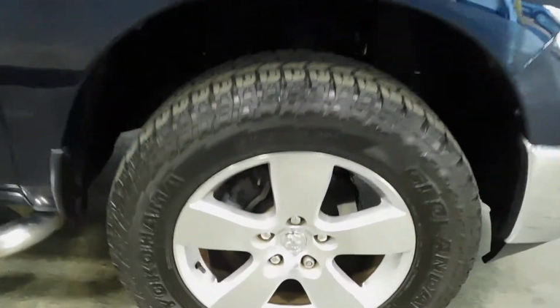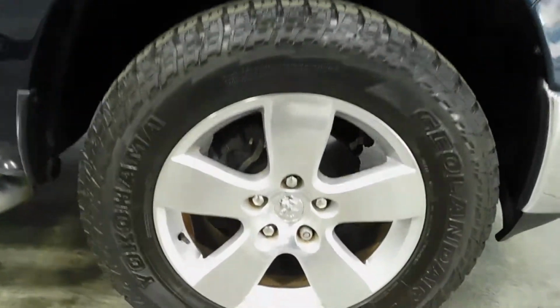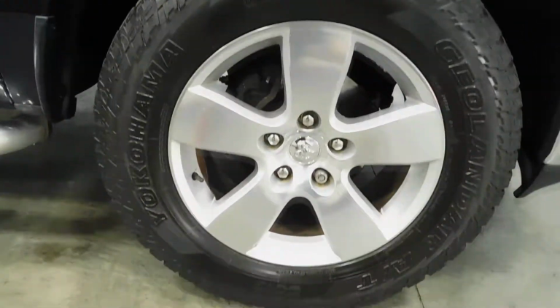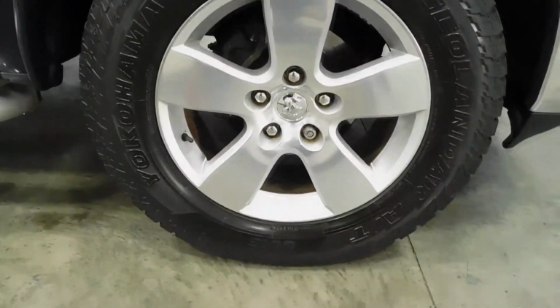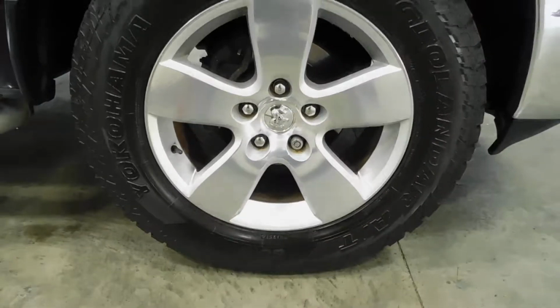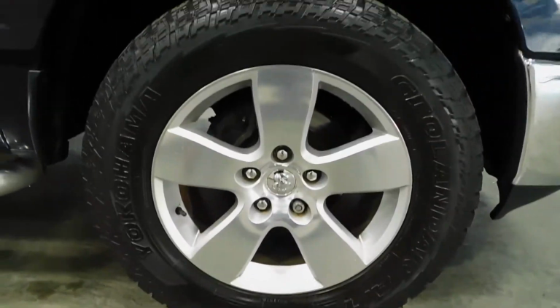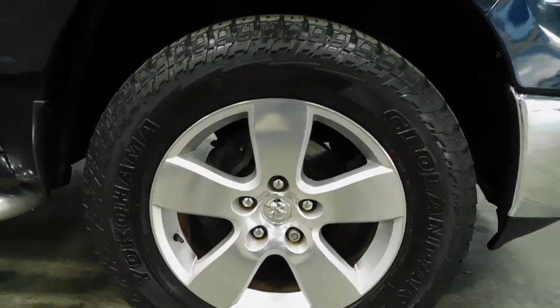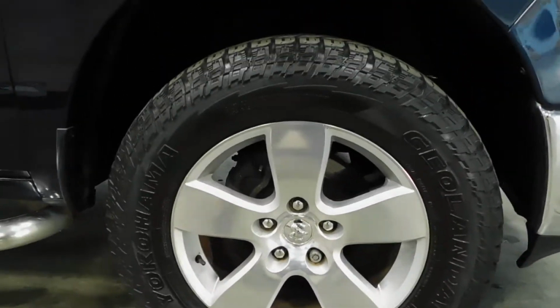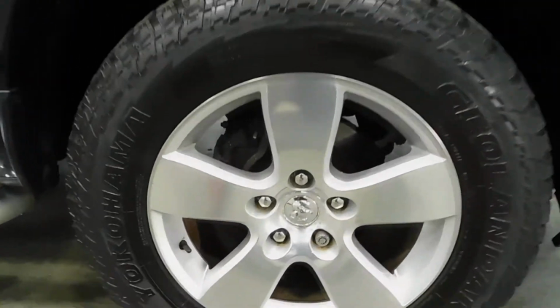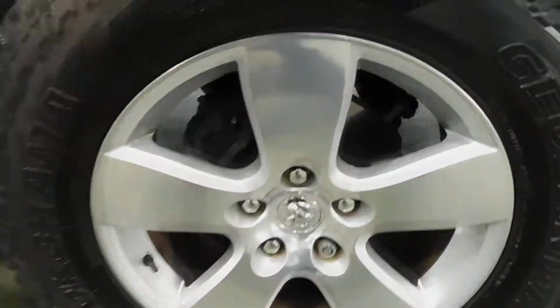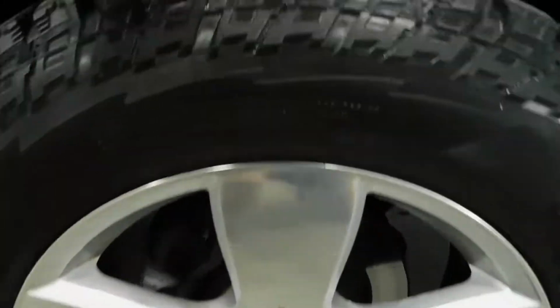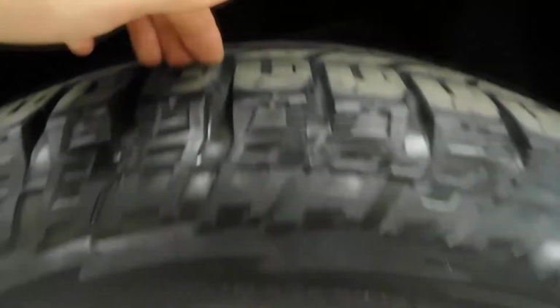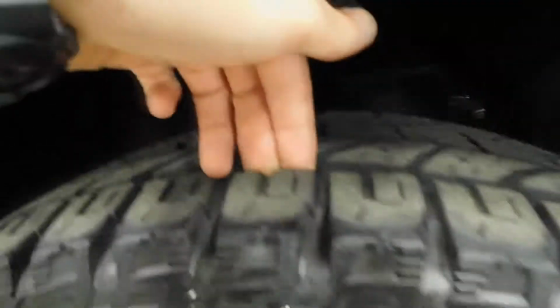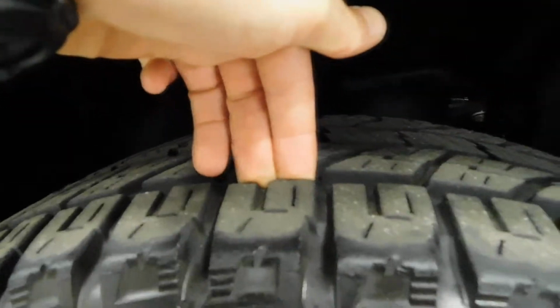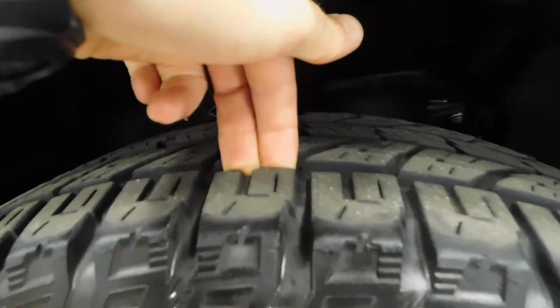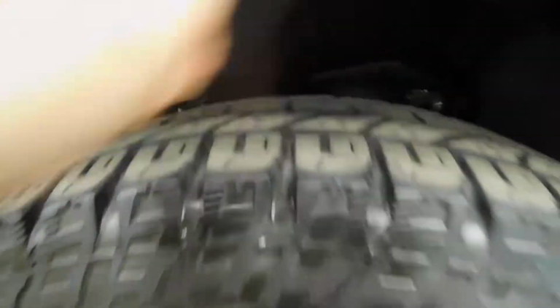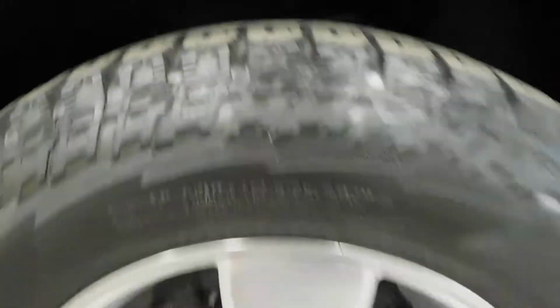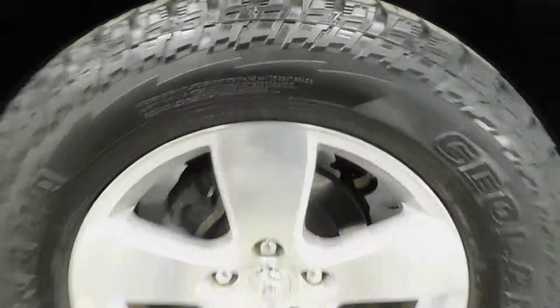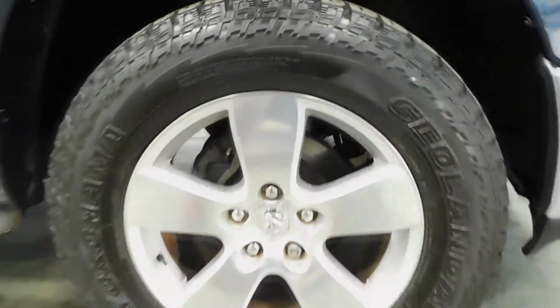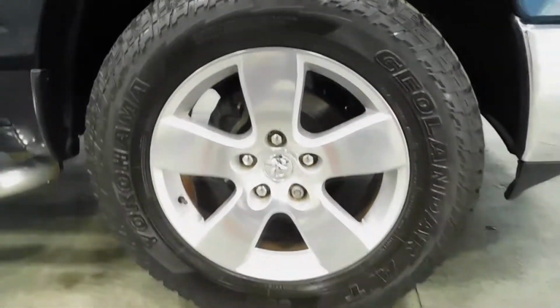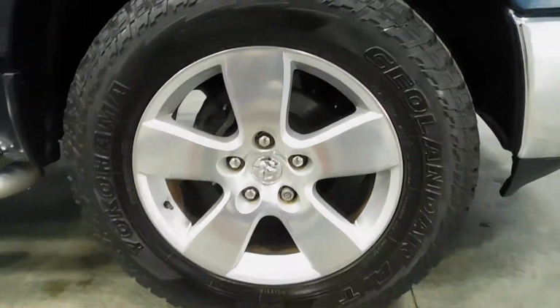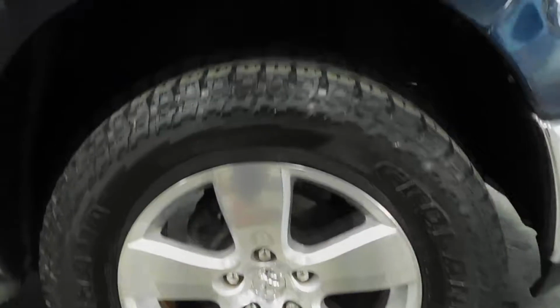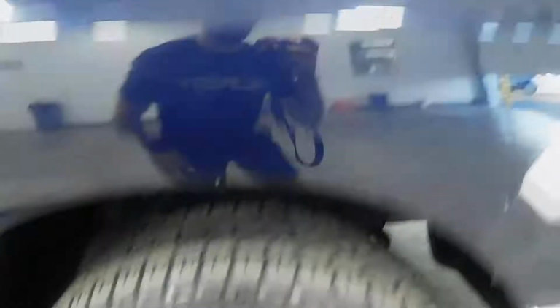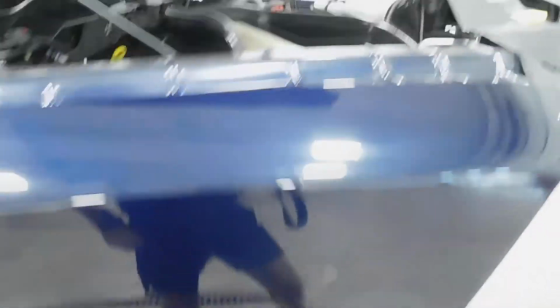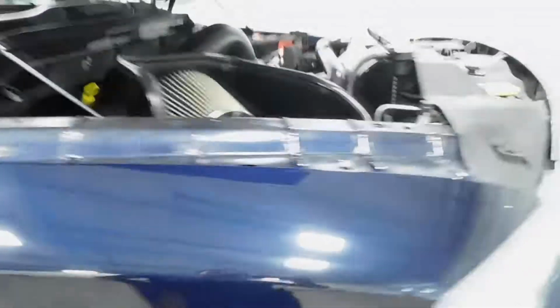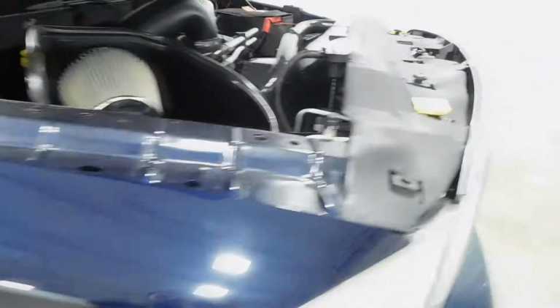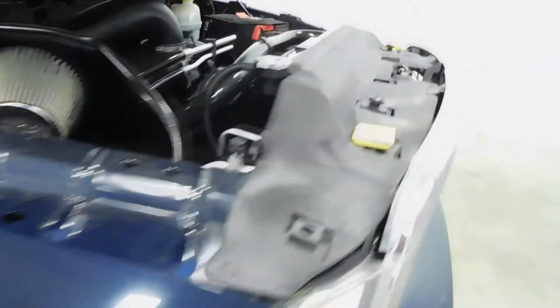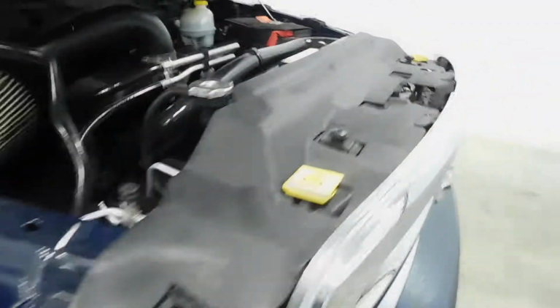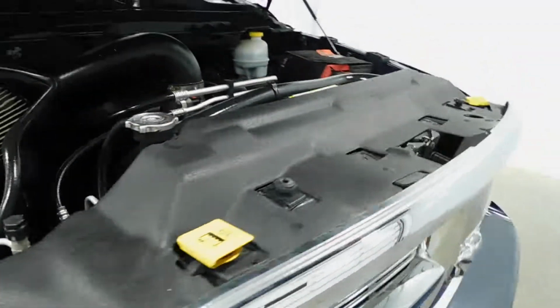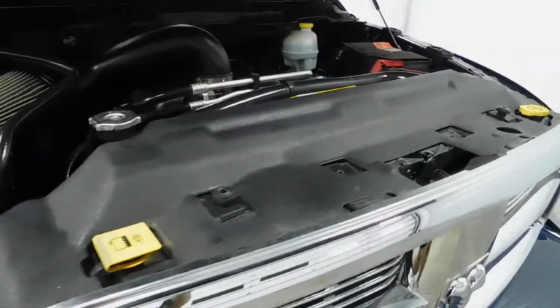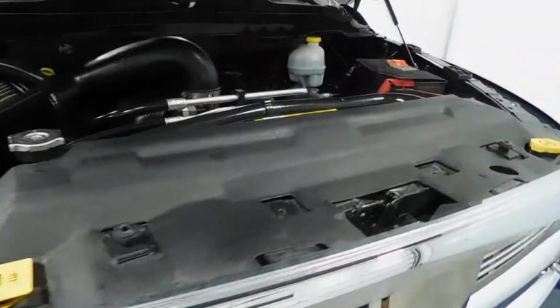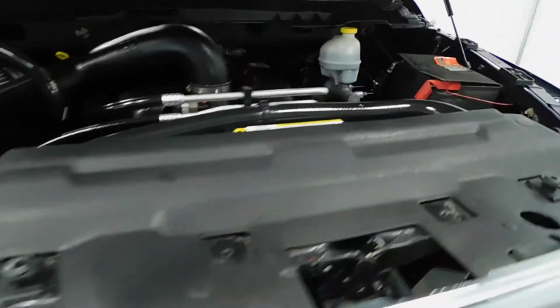I just want to show you these nice Yokohama tires. These things are big and in charge with plenty of tread life left in this 4x4. You're going to be good to go in most any conditions.